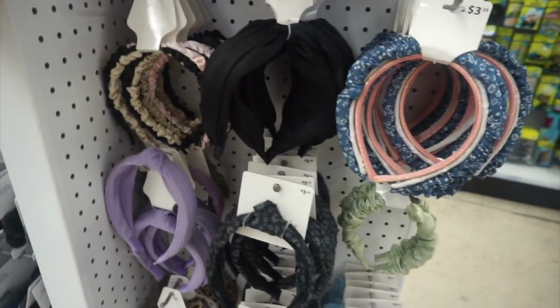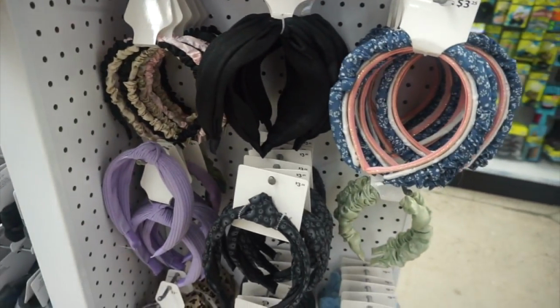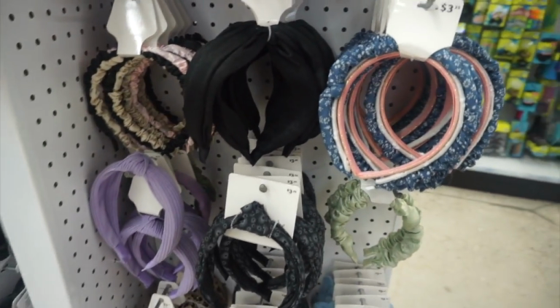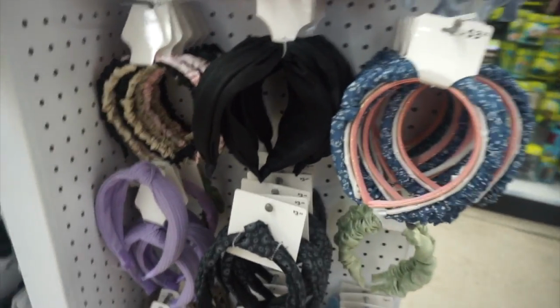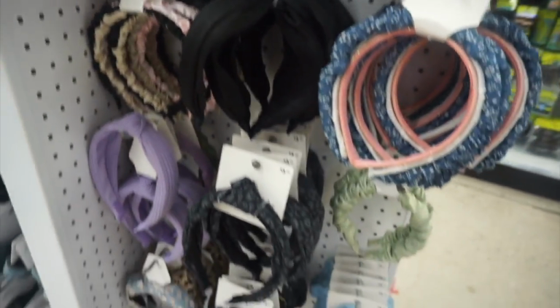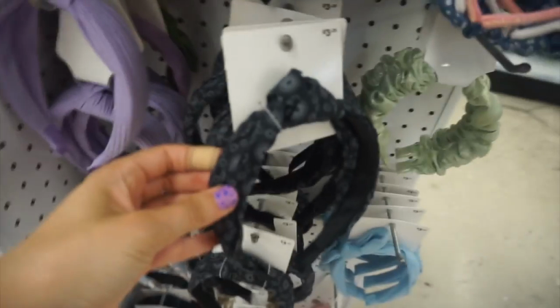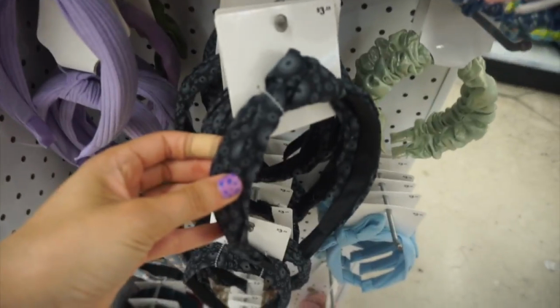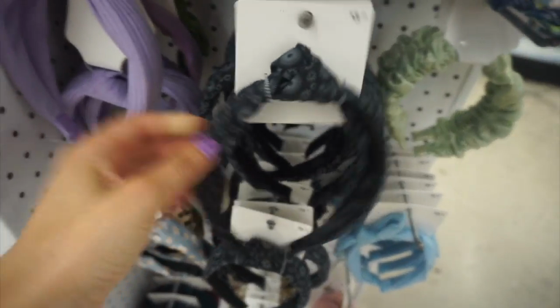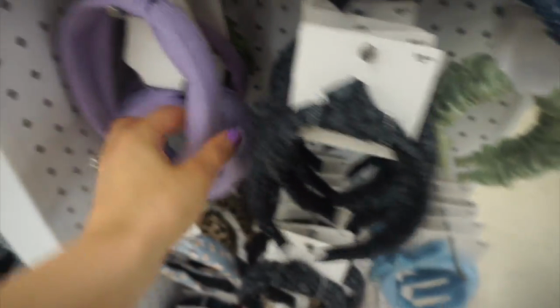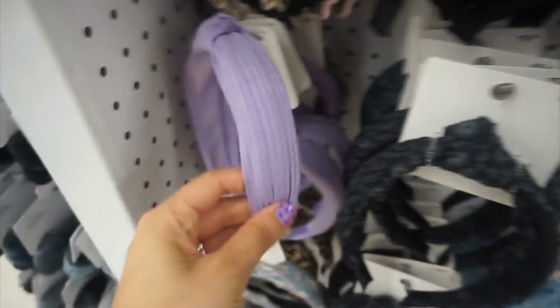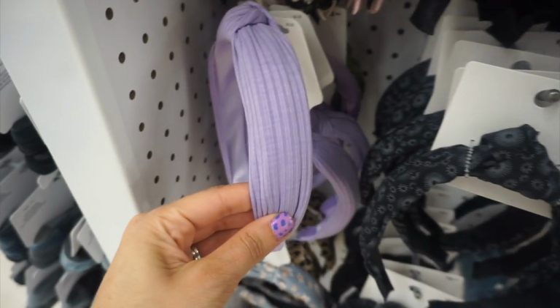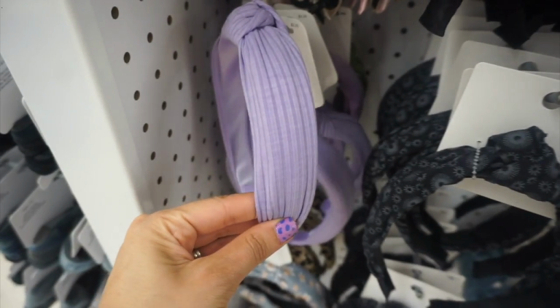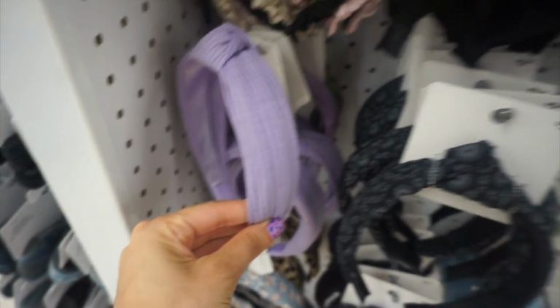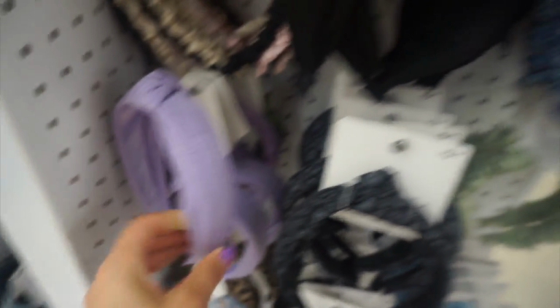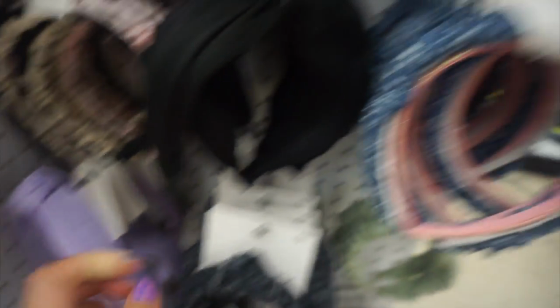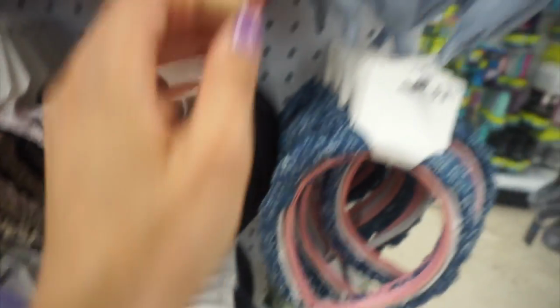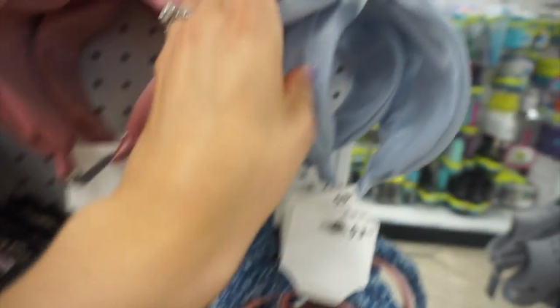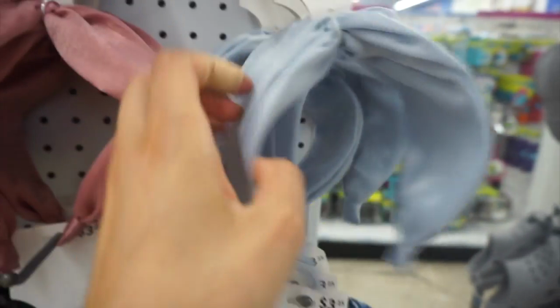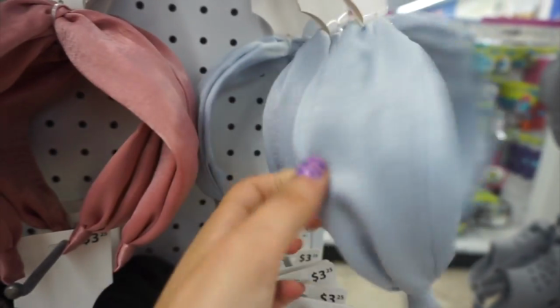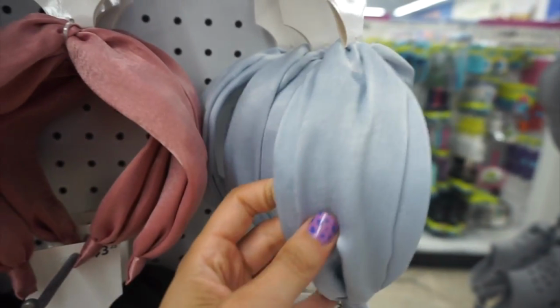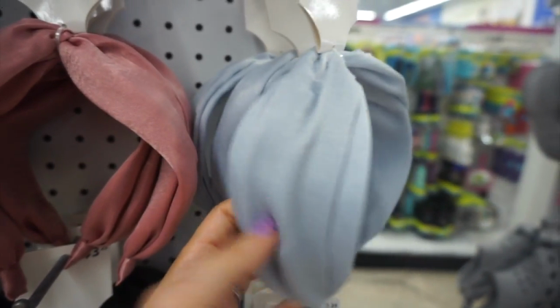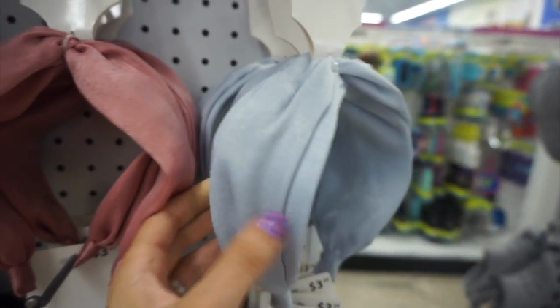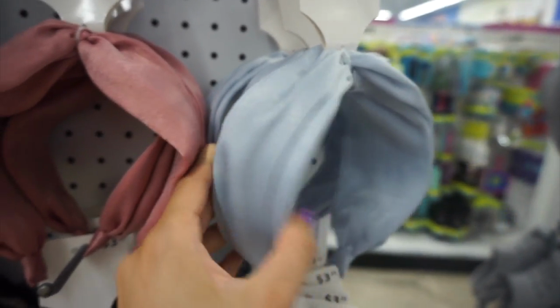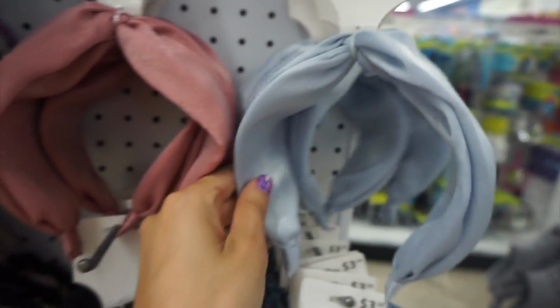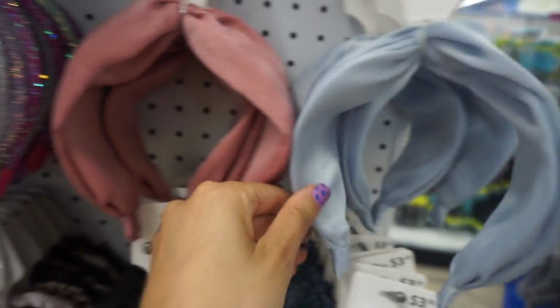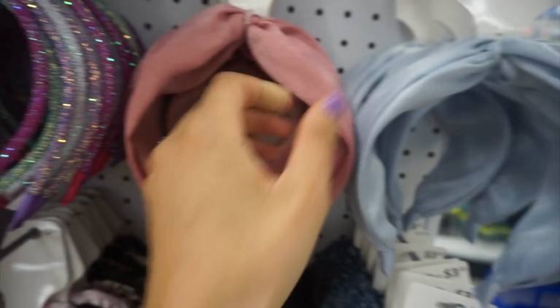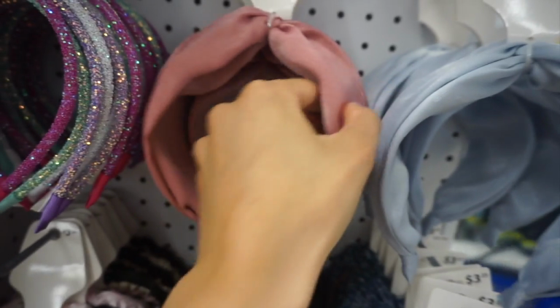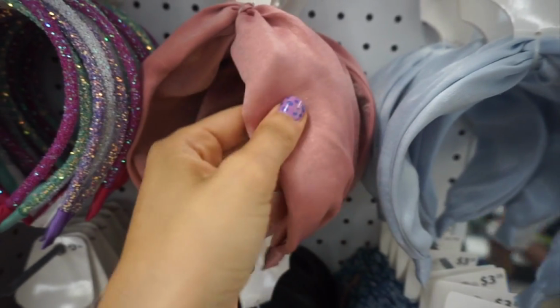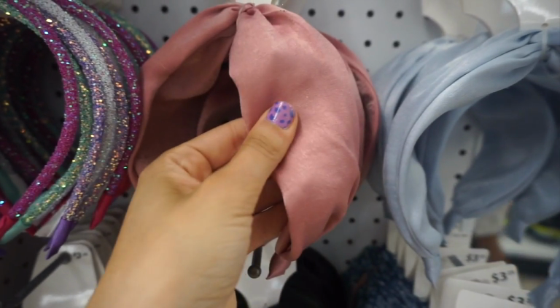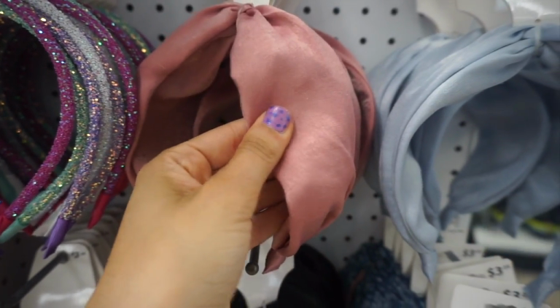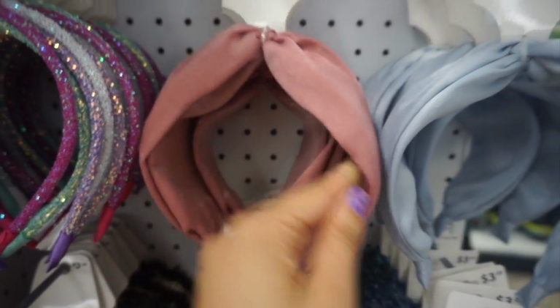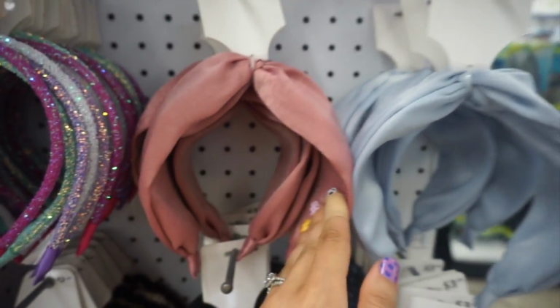Showing you a quick roundabout on the hair accessories so you can see what they had — all the cute little headbands. They also had these really thick, wide headbands.